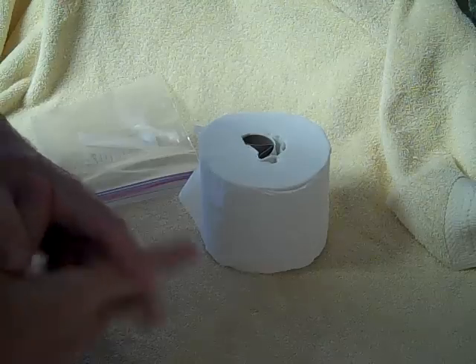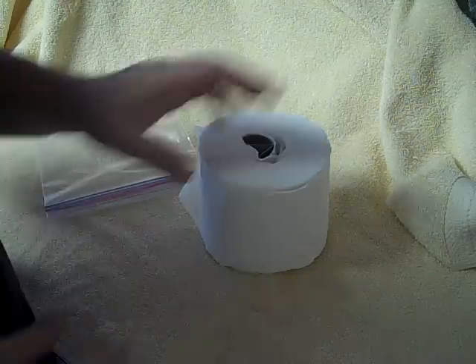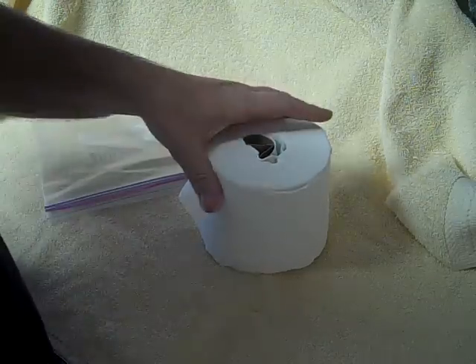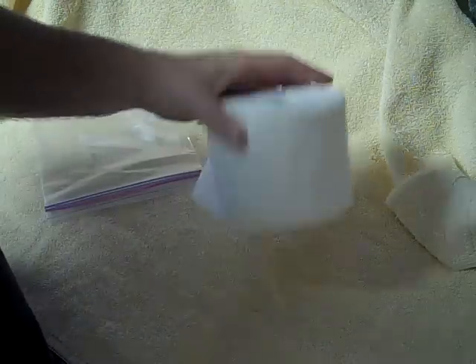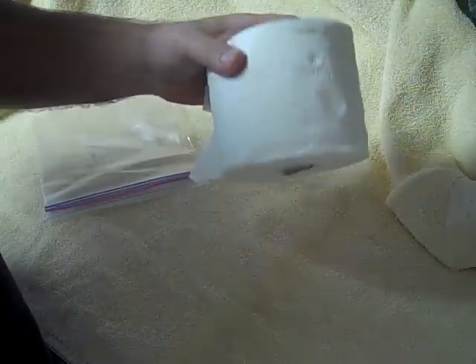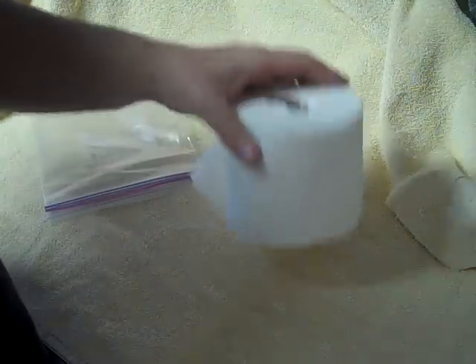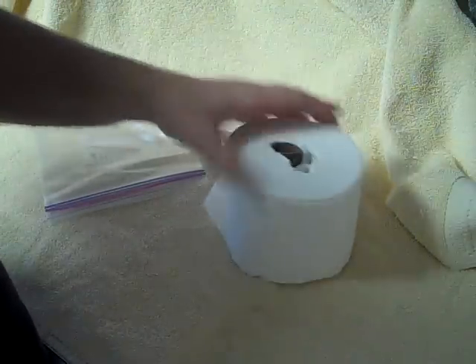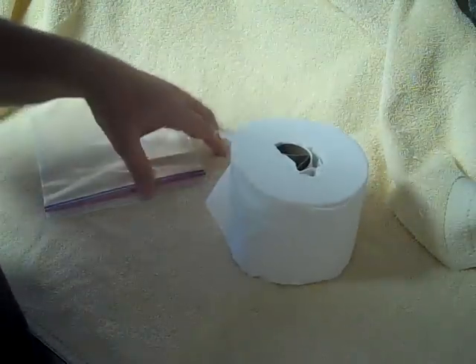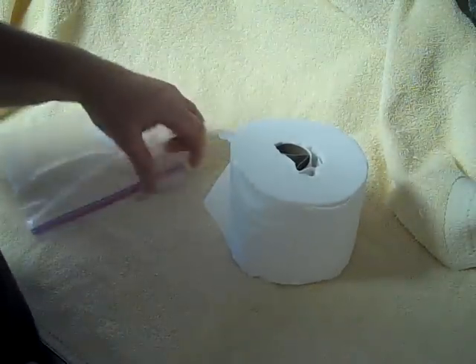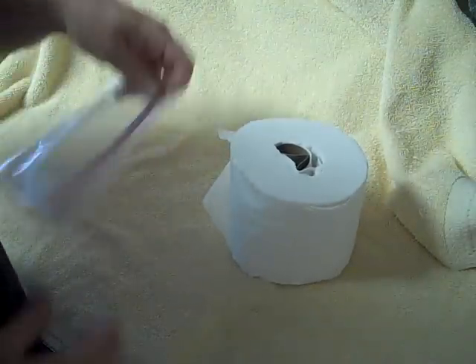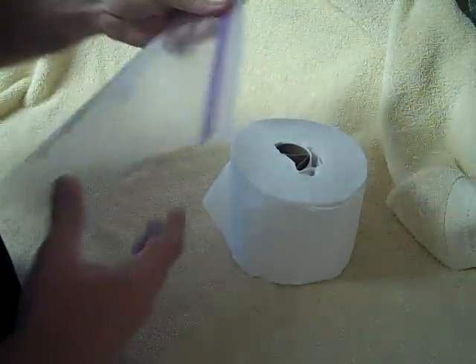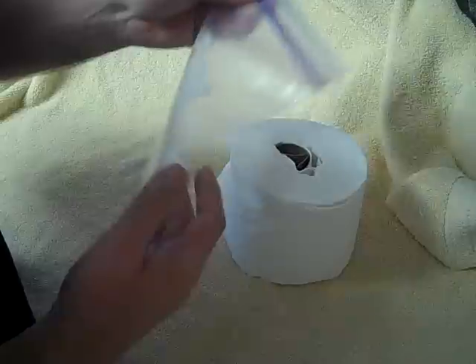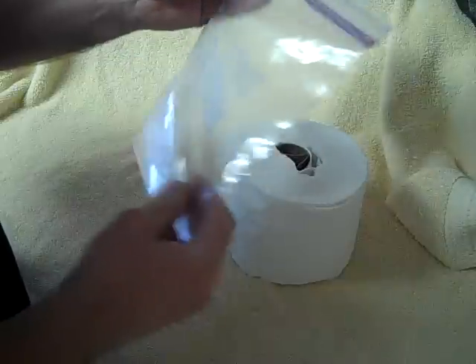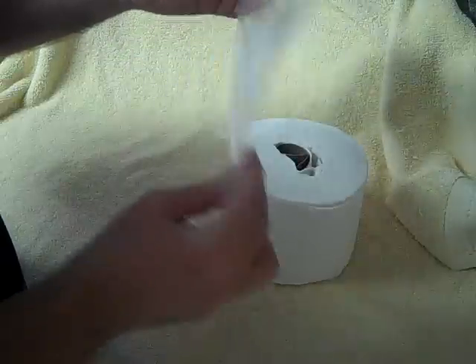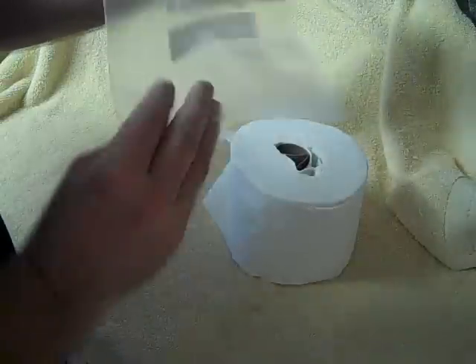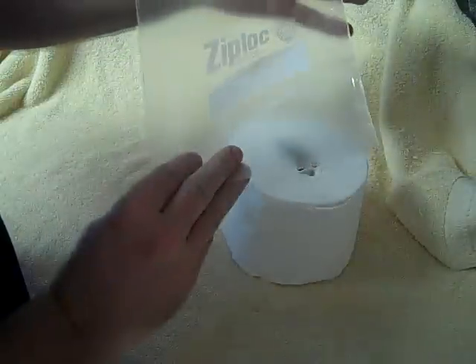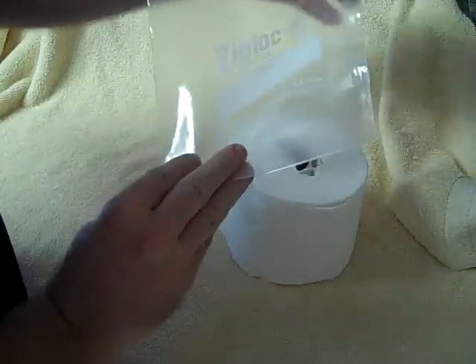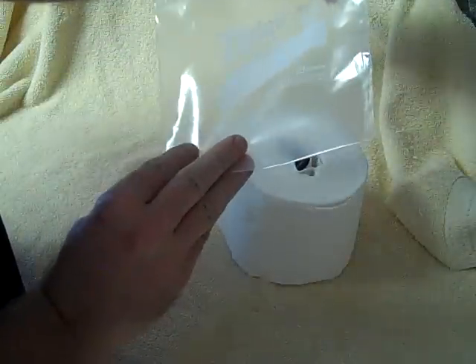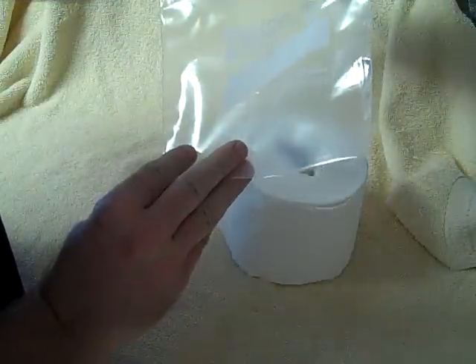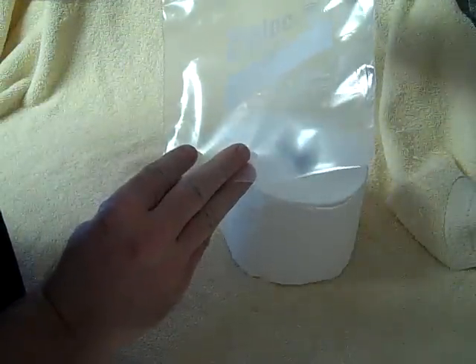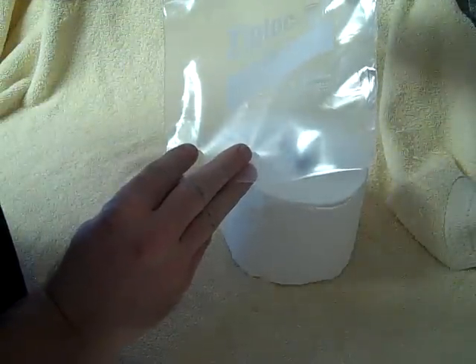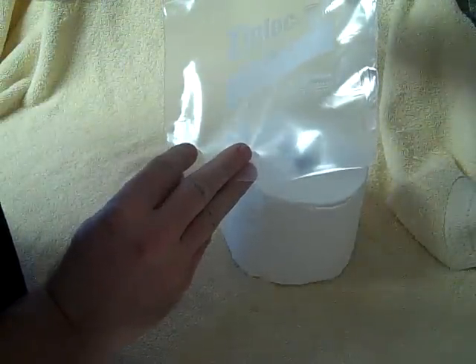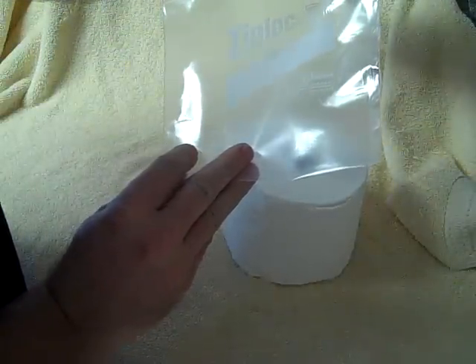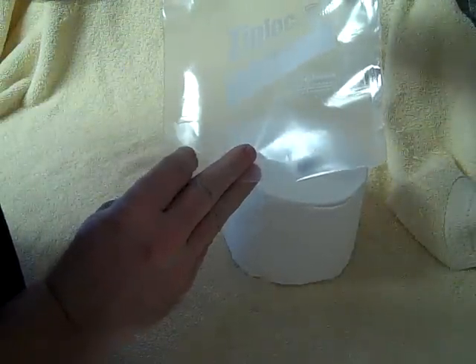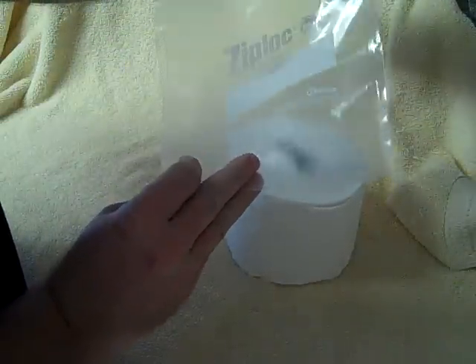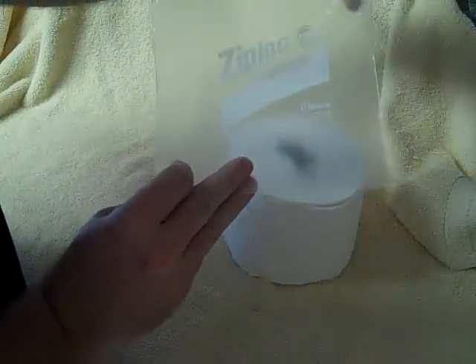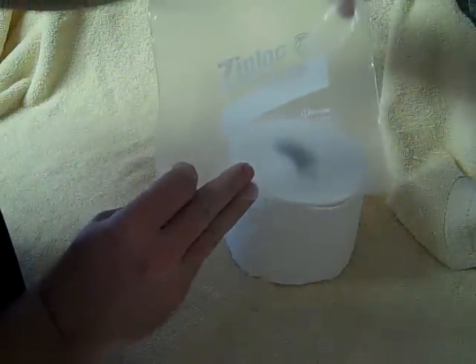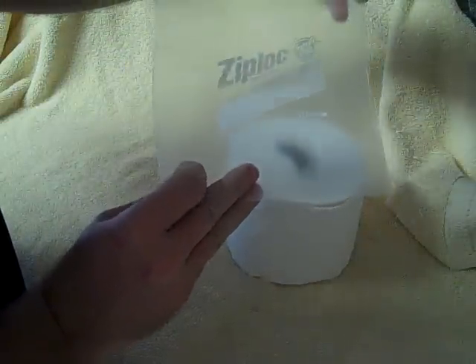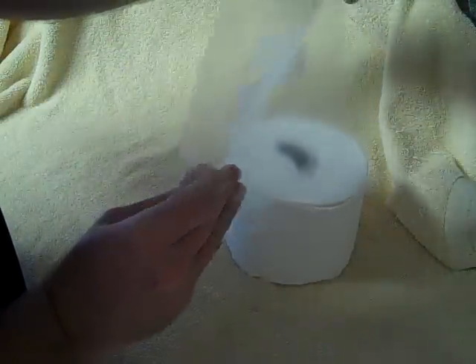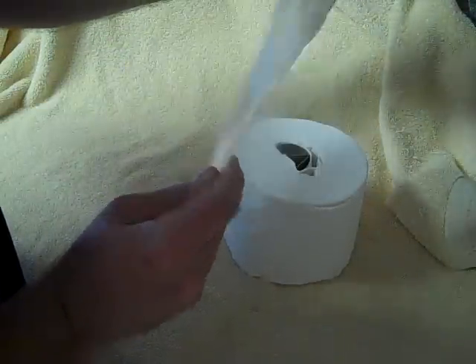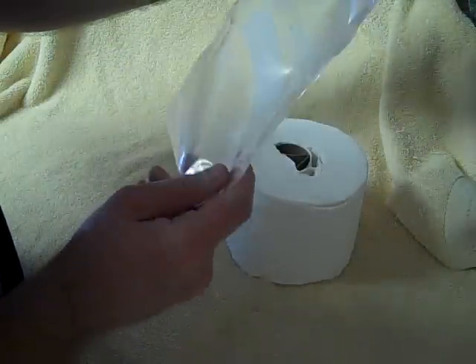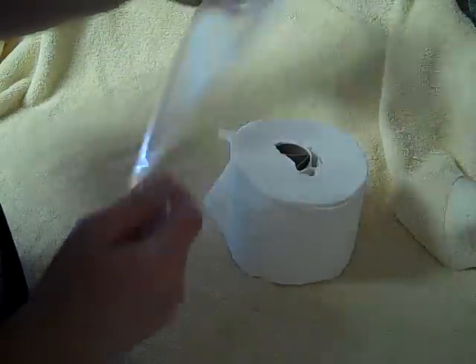All you need is a roll of toilet paper and a quart-sized Ziploc bag. I like the freezer bags because they're a little heavier duty than the regular ones.